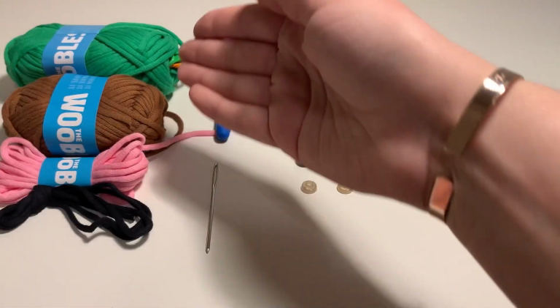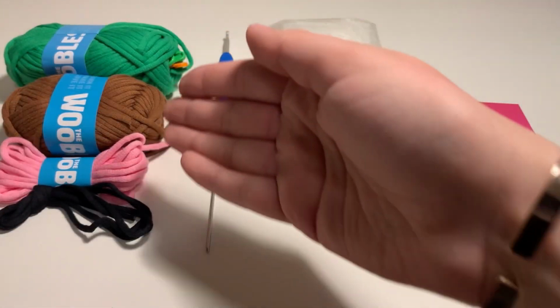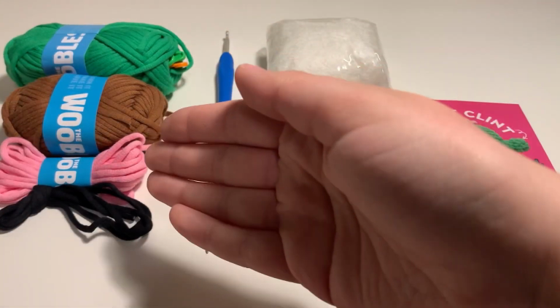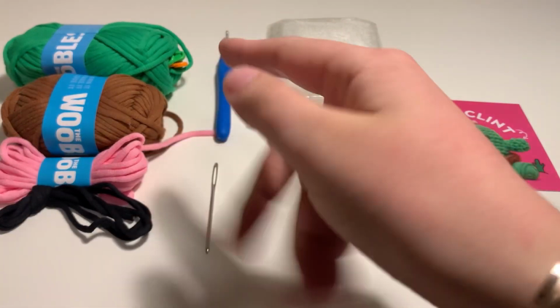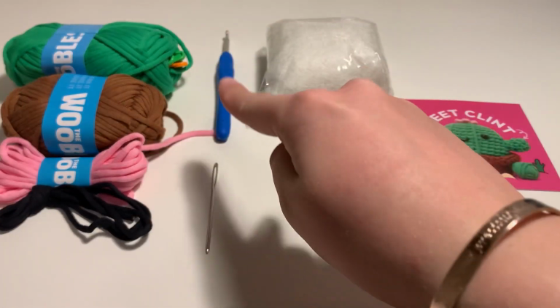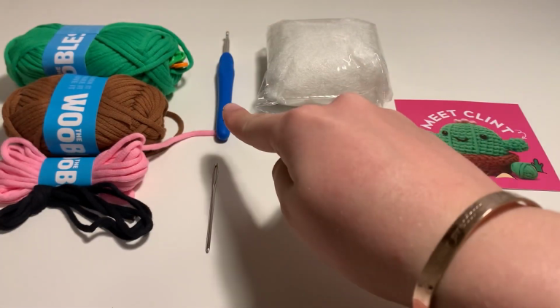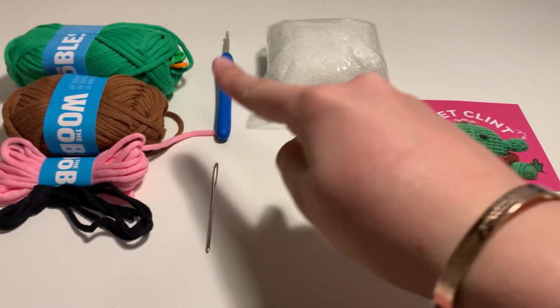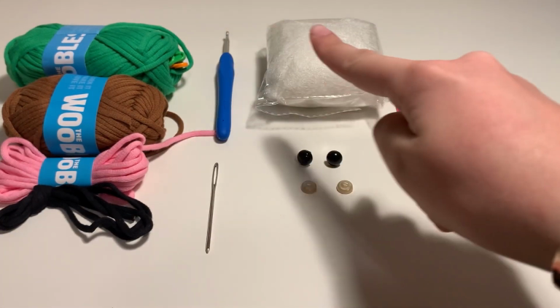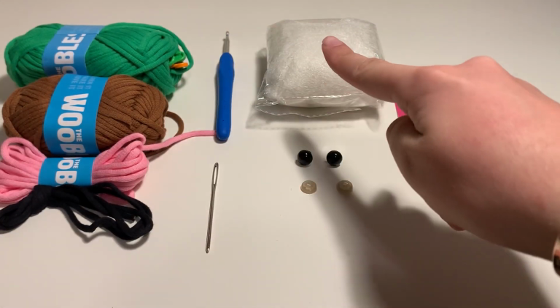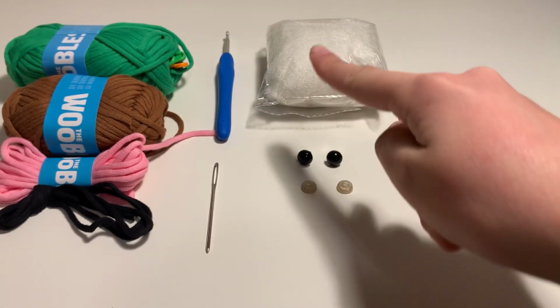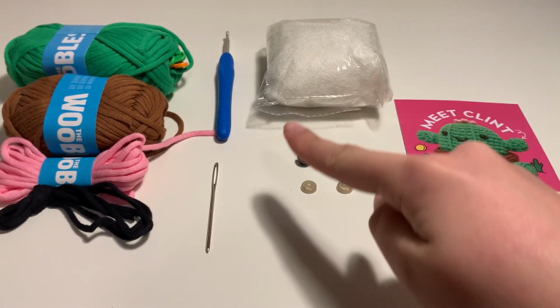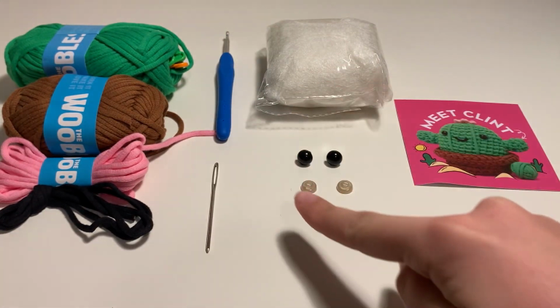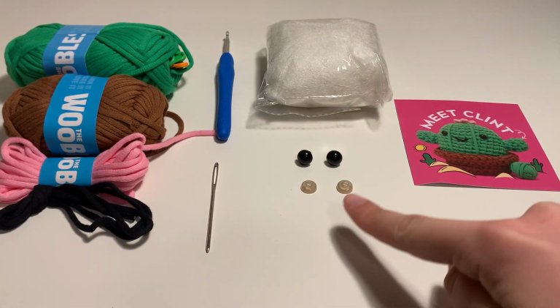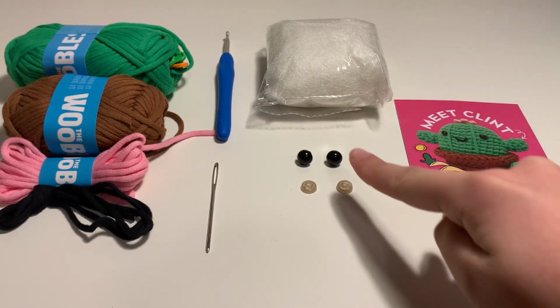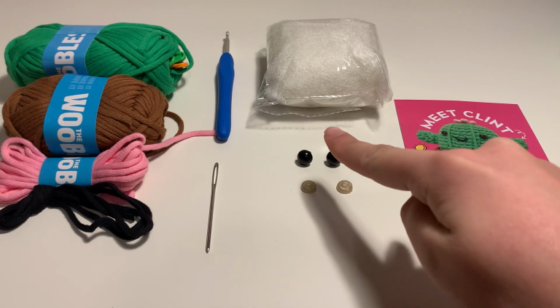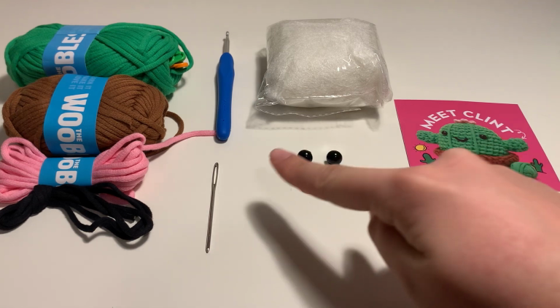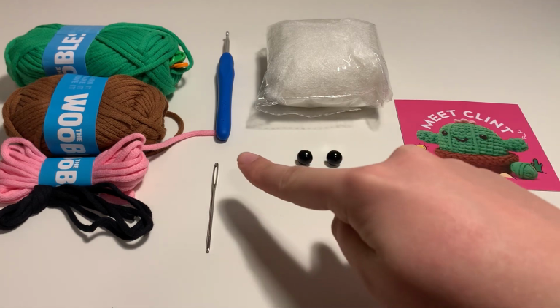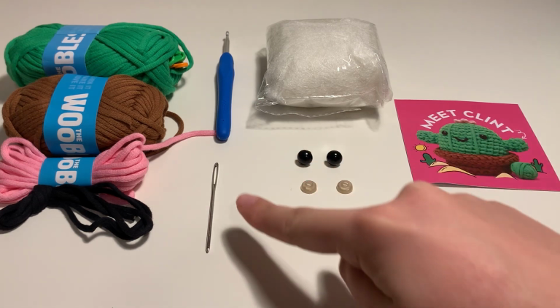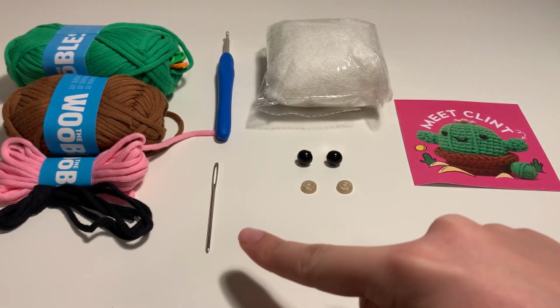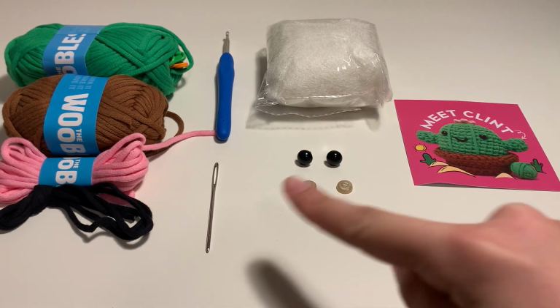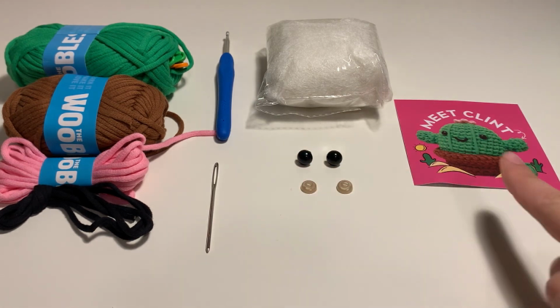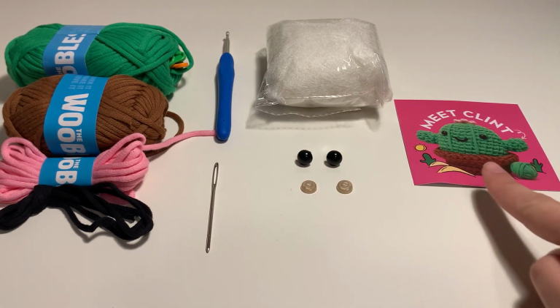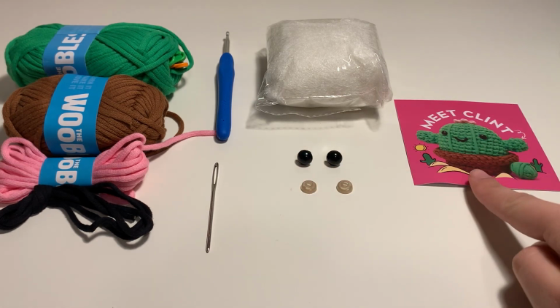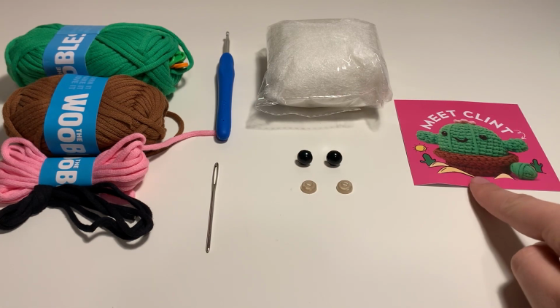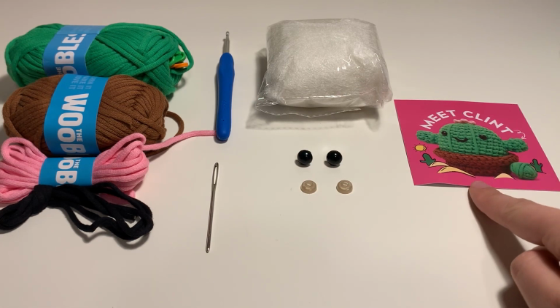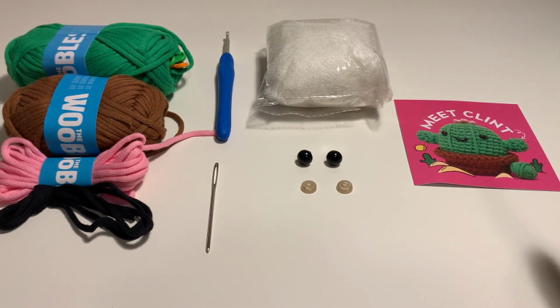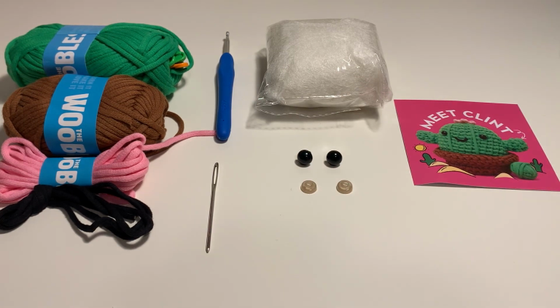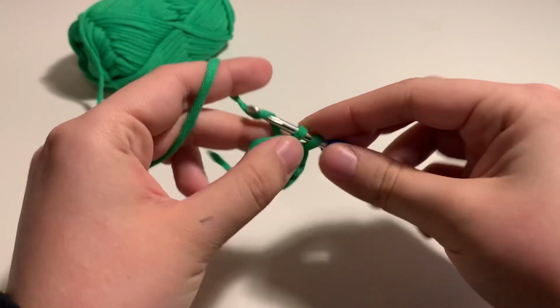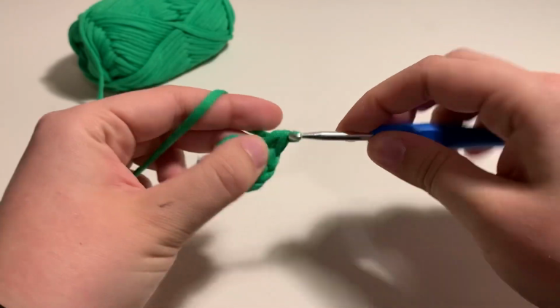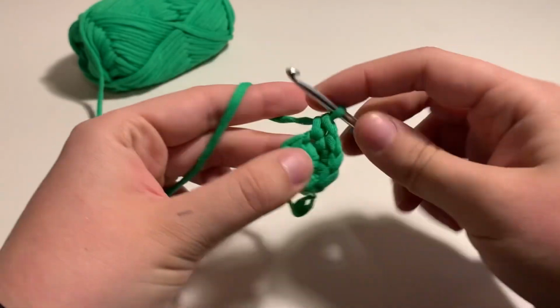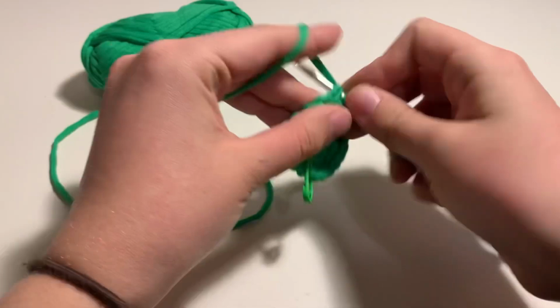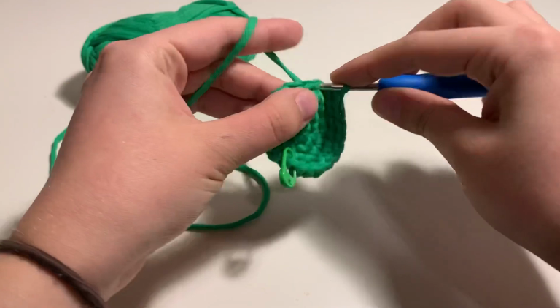It comes with the yarn that you need, hook, stuffing, eyes, needle, and instructions, but the instructions are also in the book.